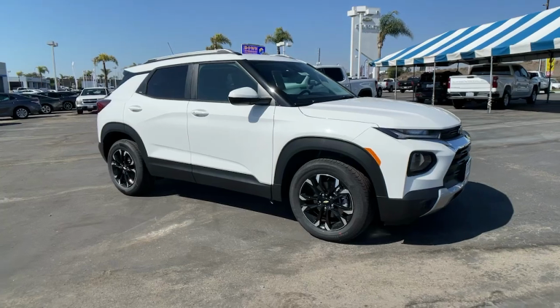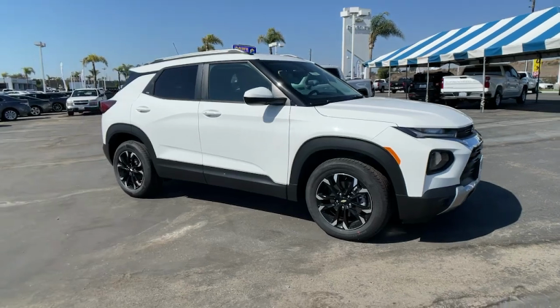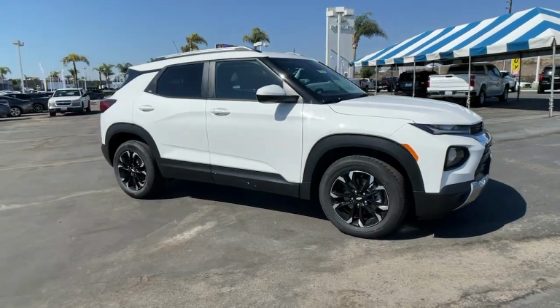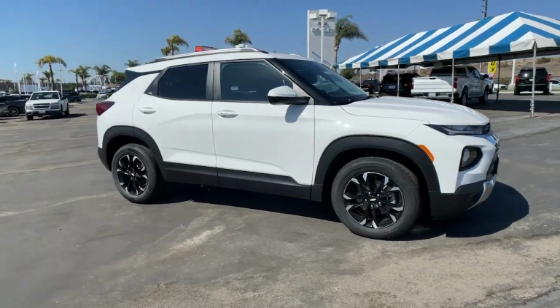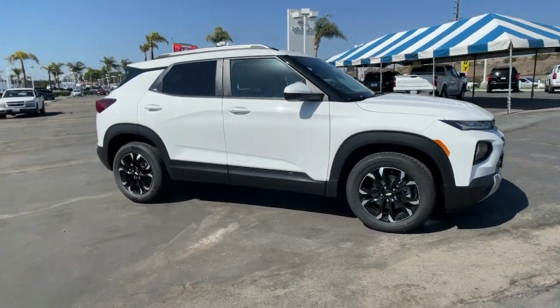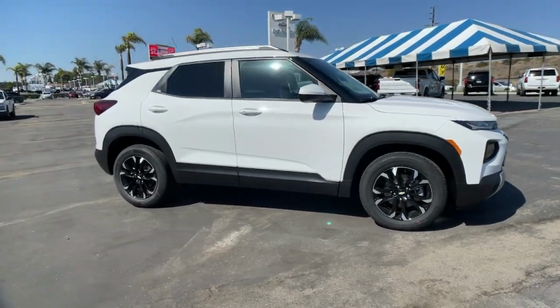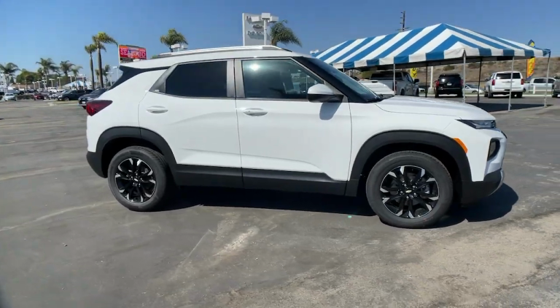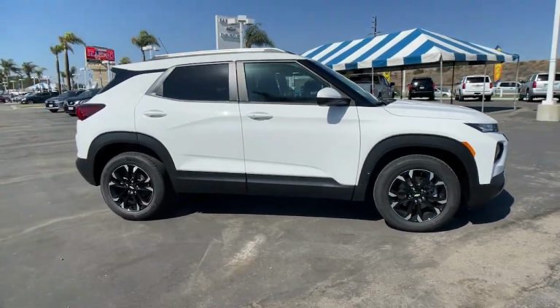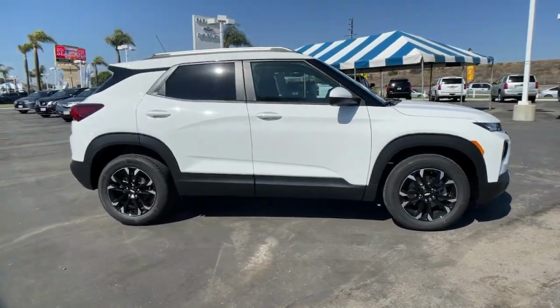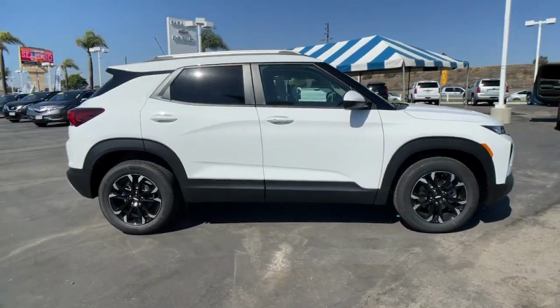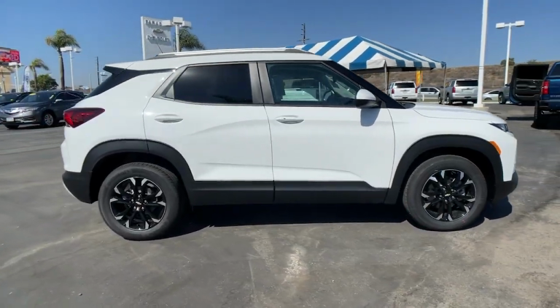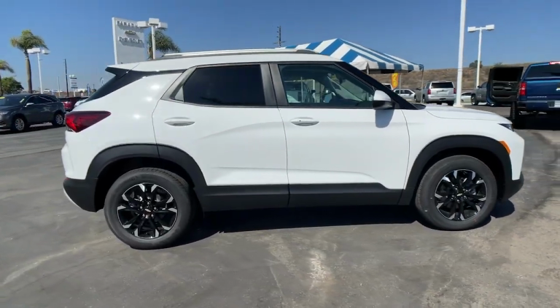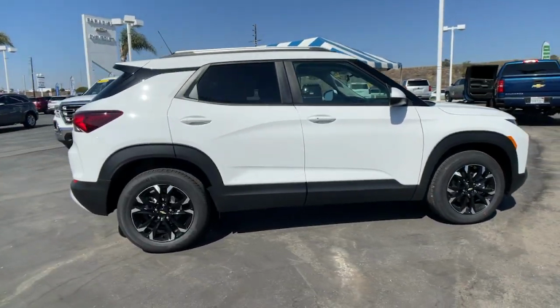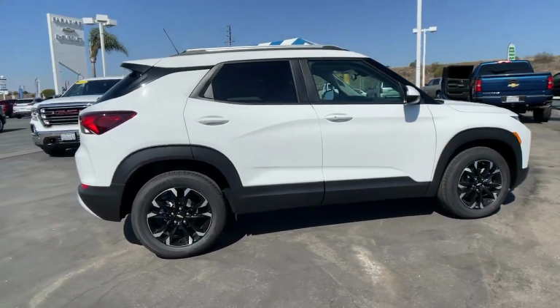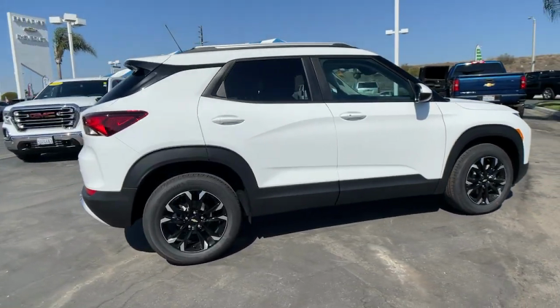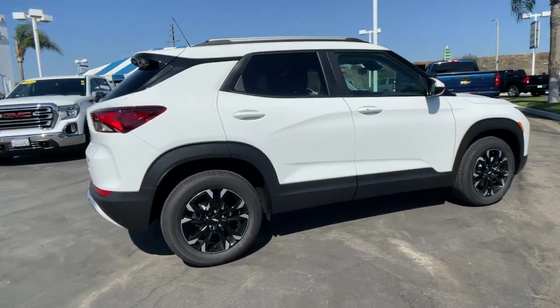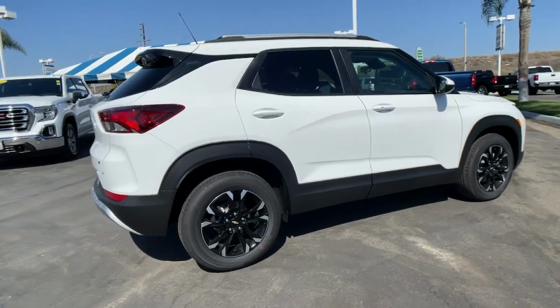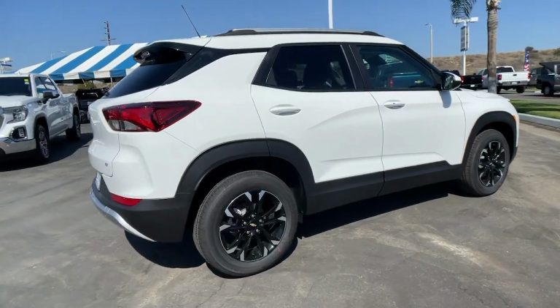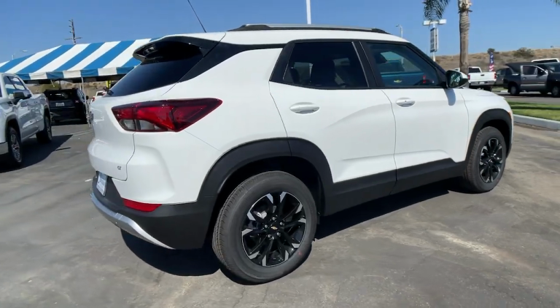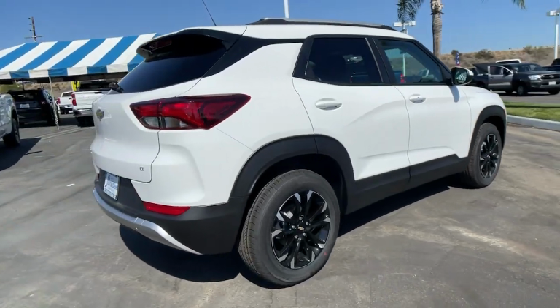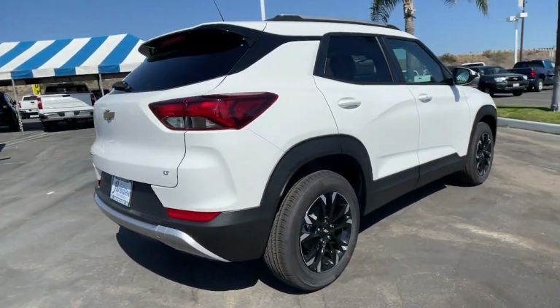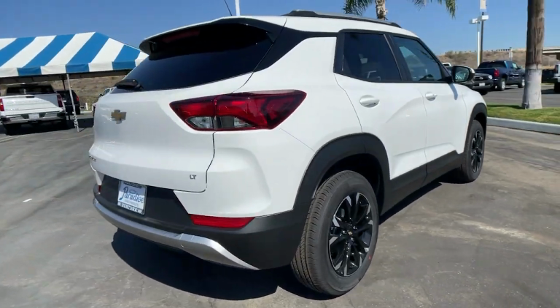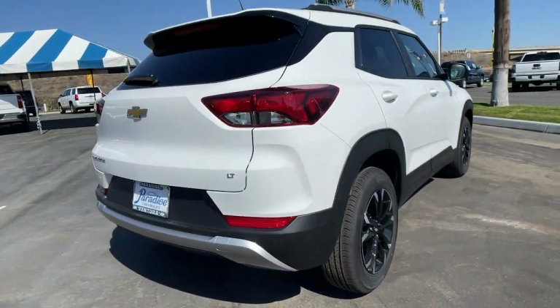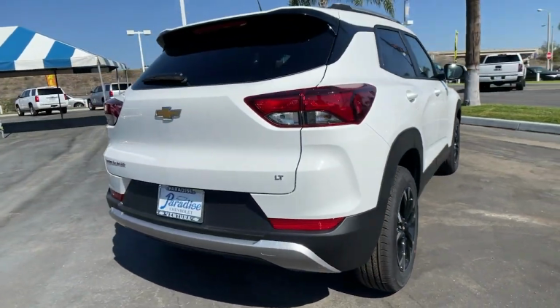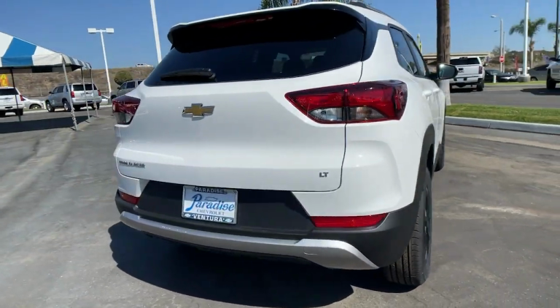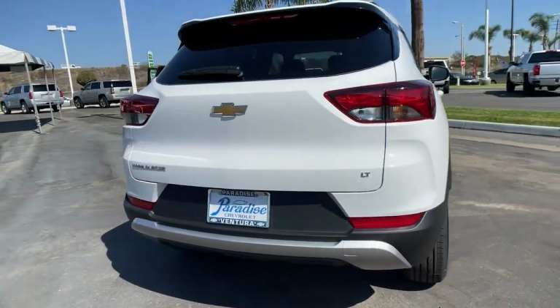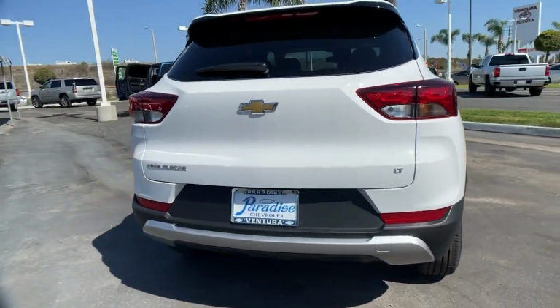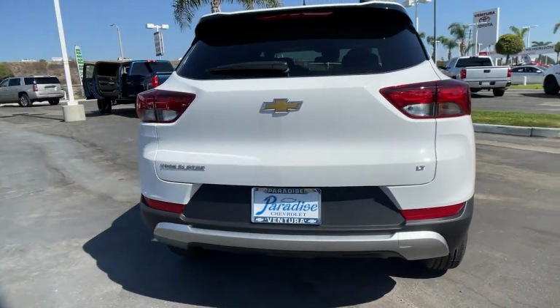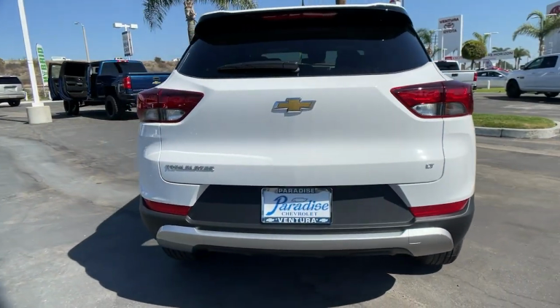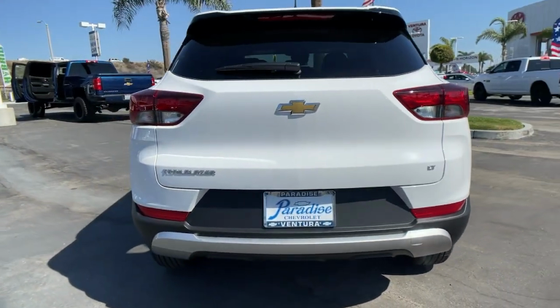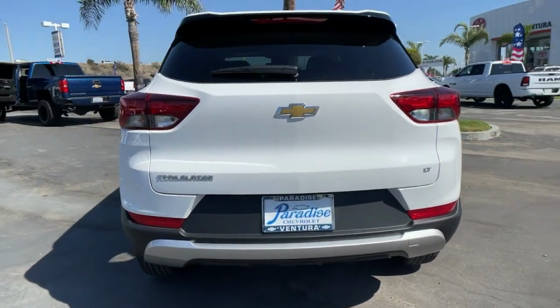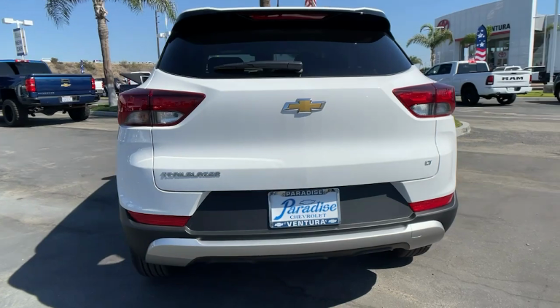Looking for your dream car? It could be the 2022 Chevrolet Trailblazer. Here's a Trailblazer that's ready to take you places in bold, modern style.